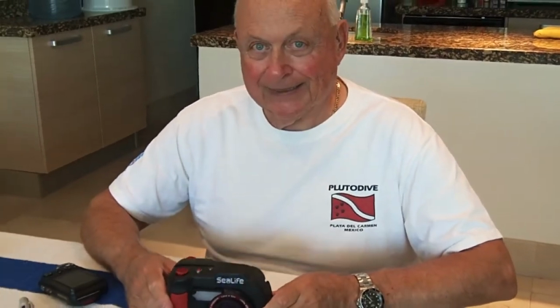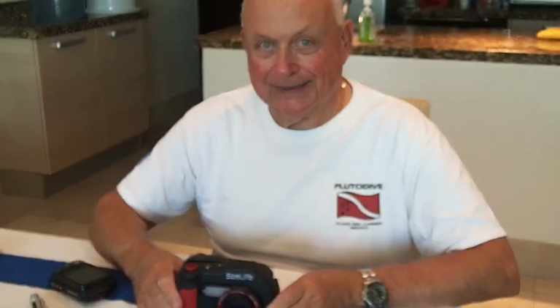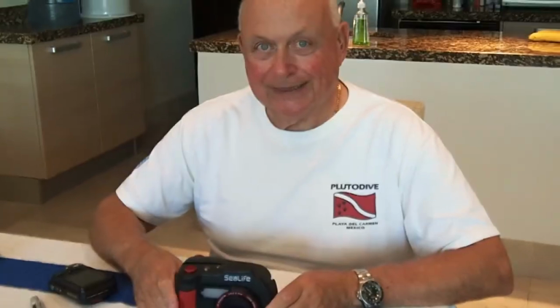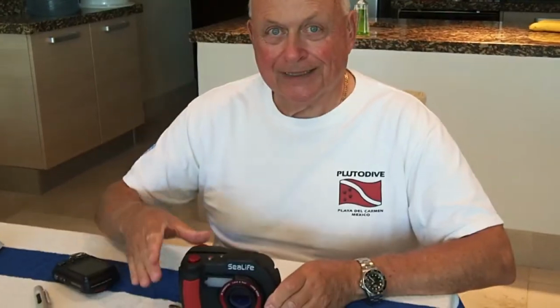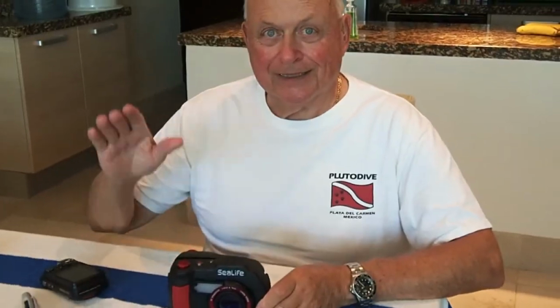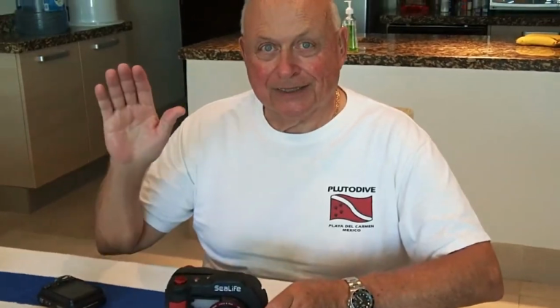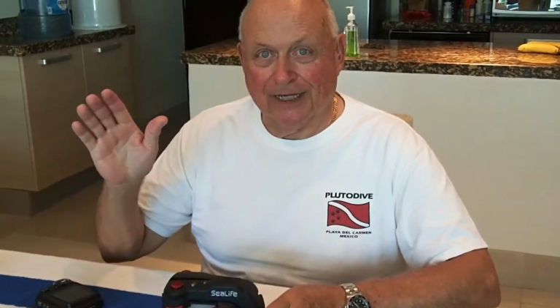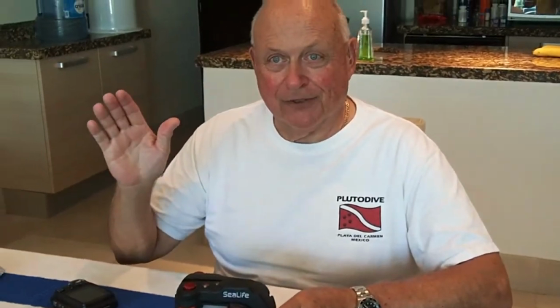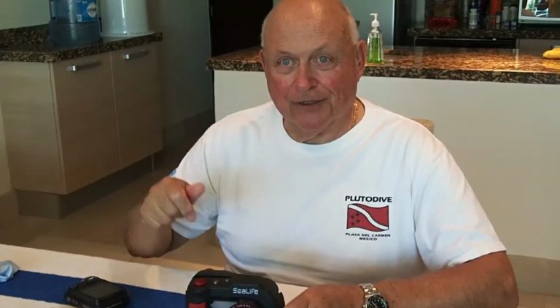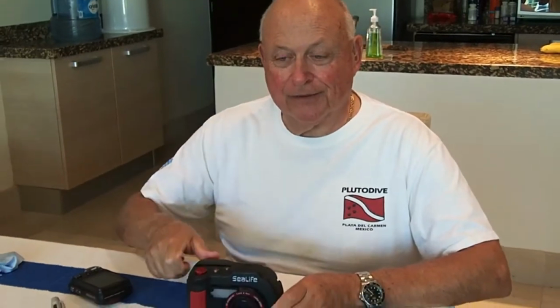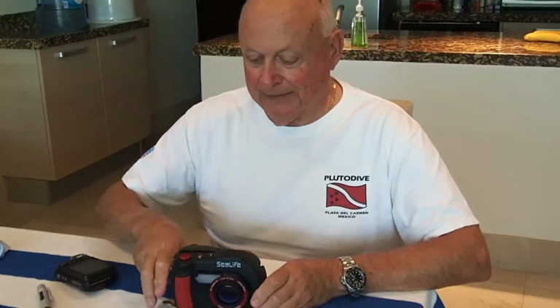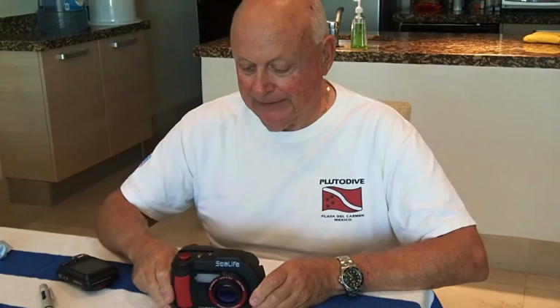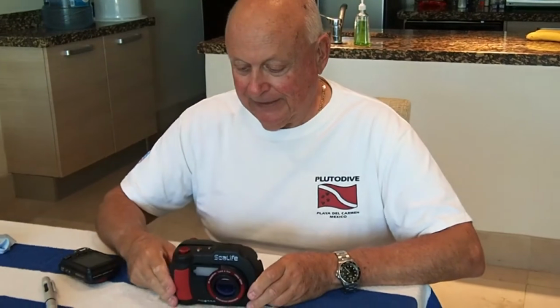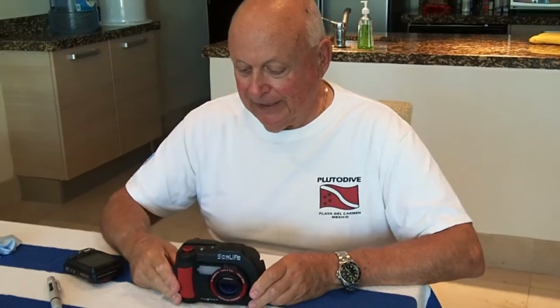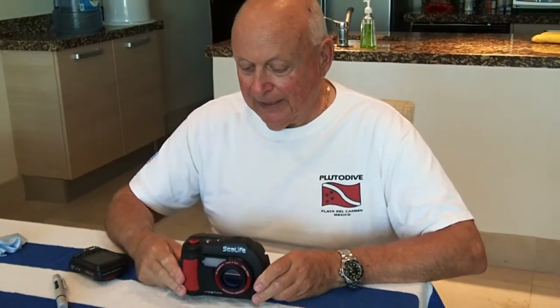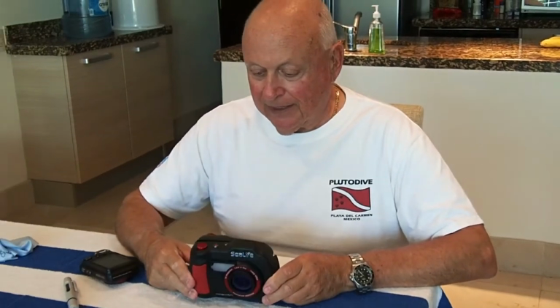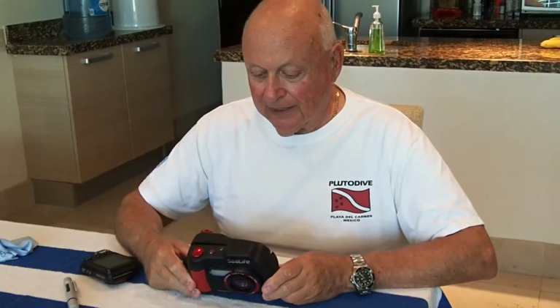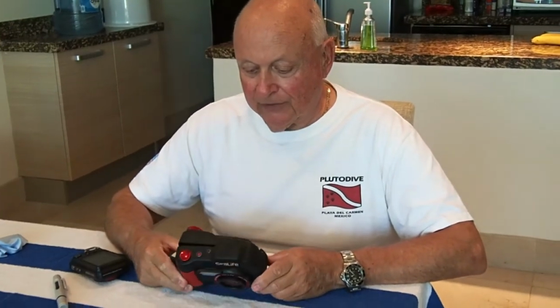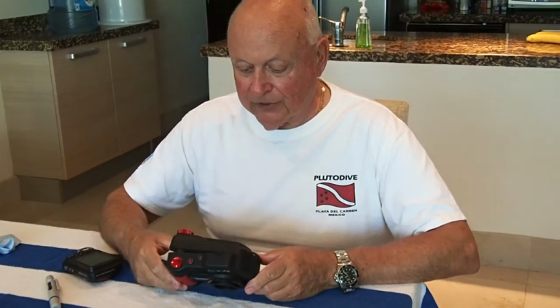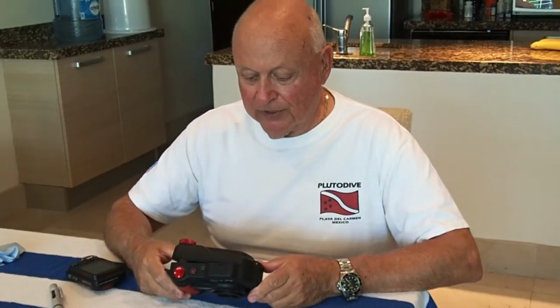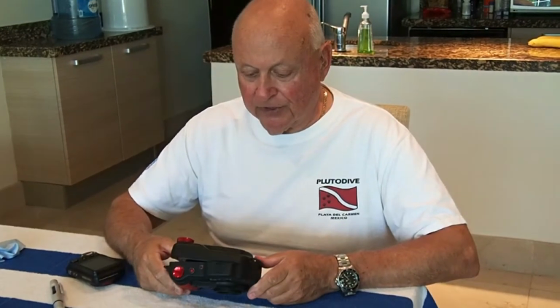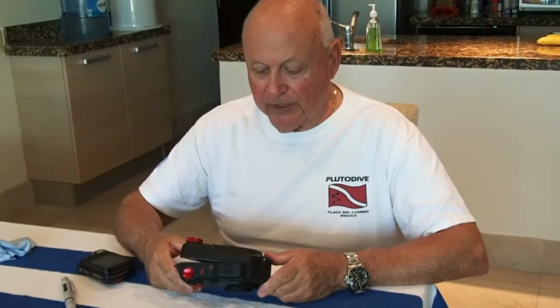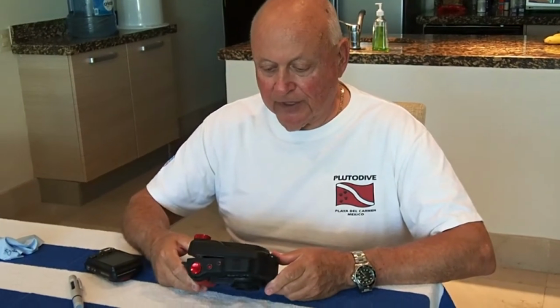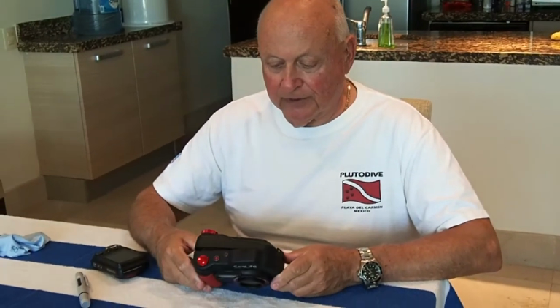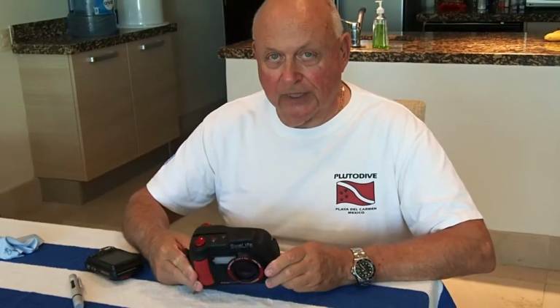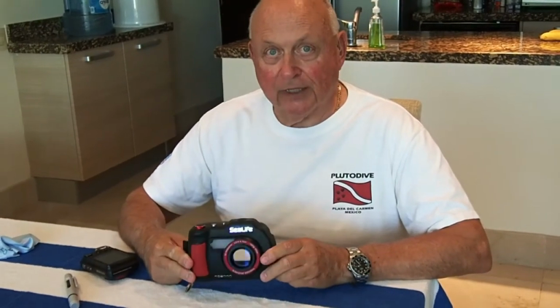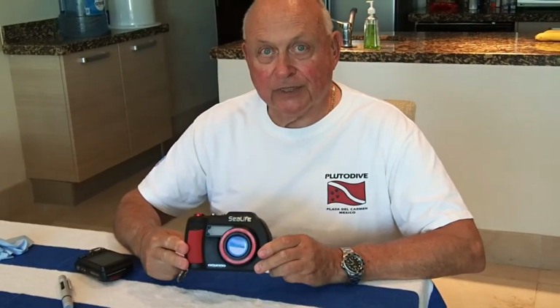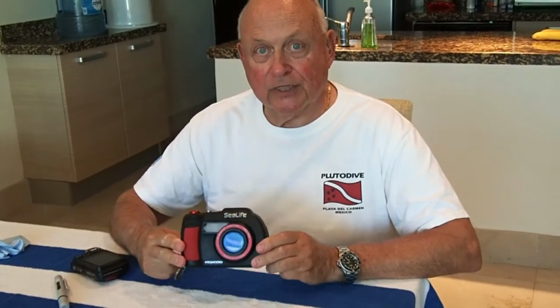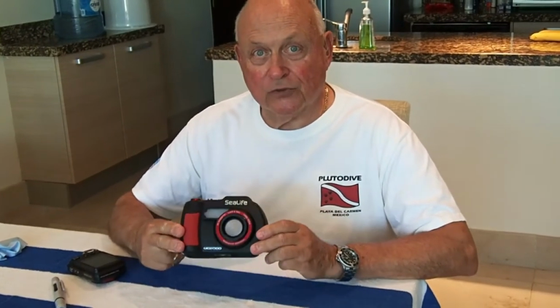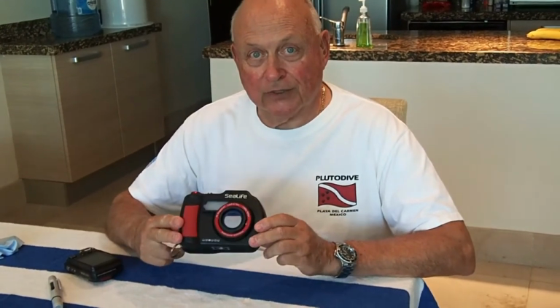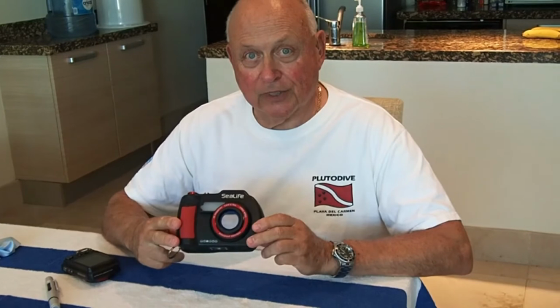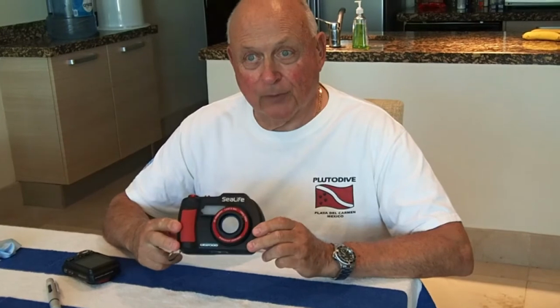Hey, Dick the Diver here. Another in the series on the SeaLife DC2000 camera.